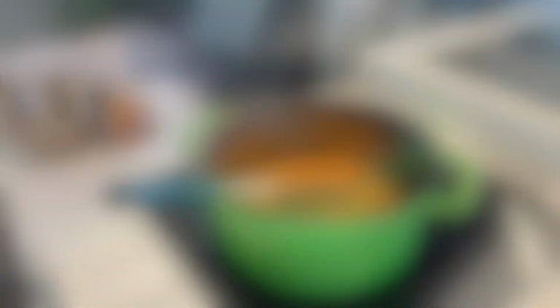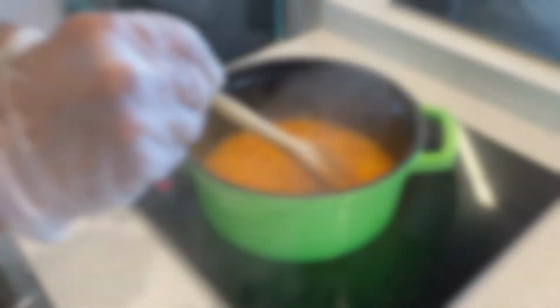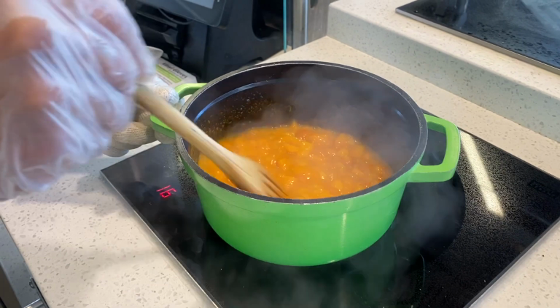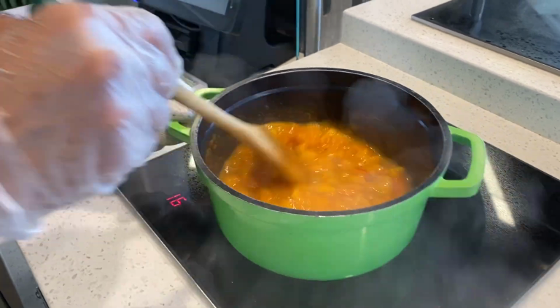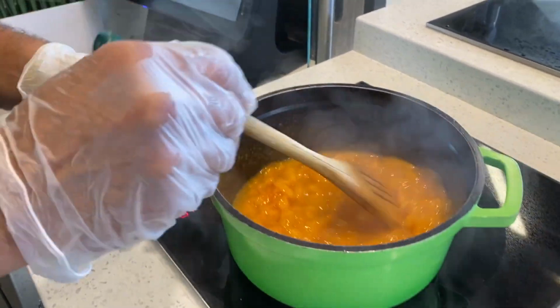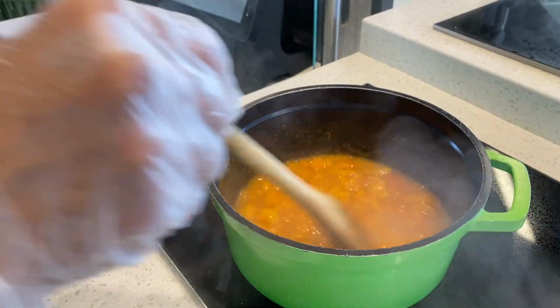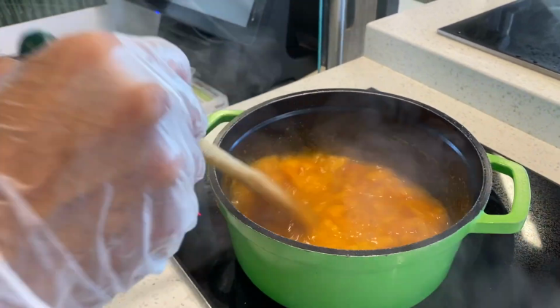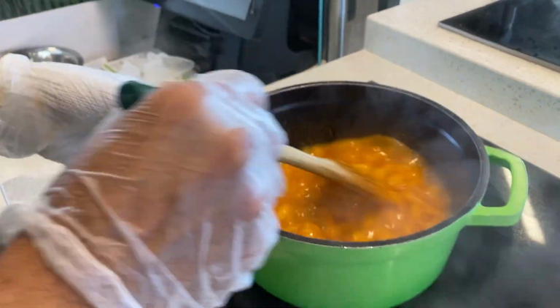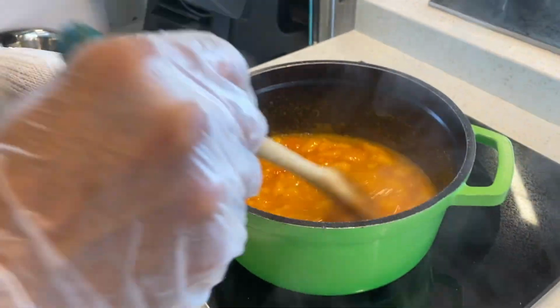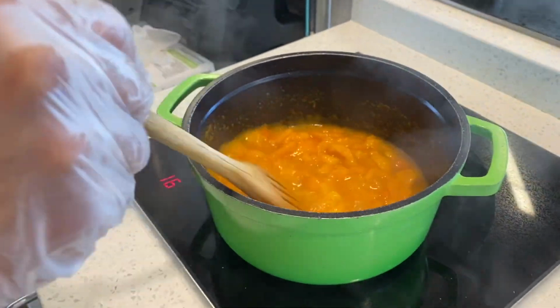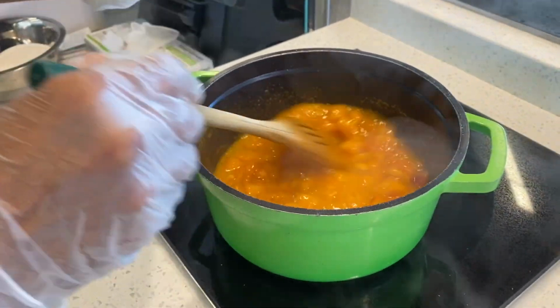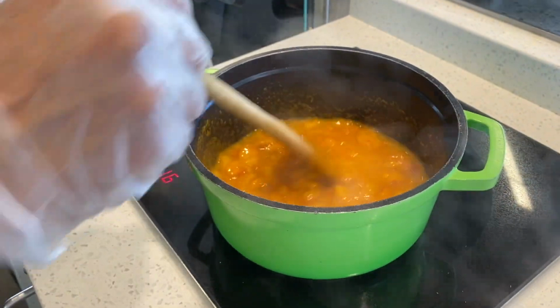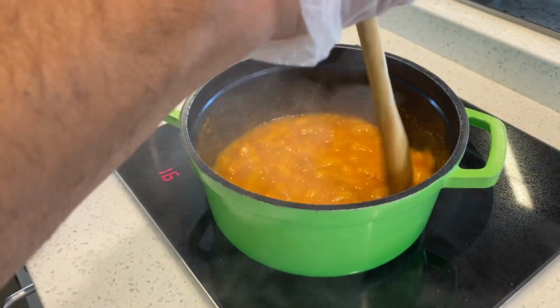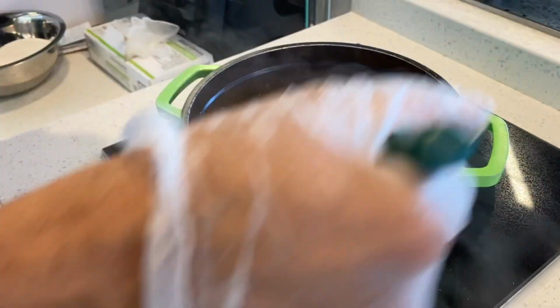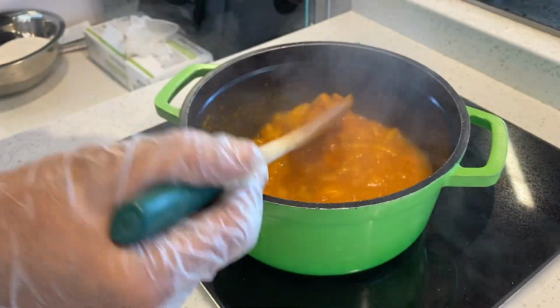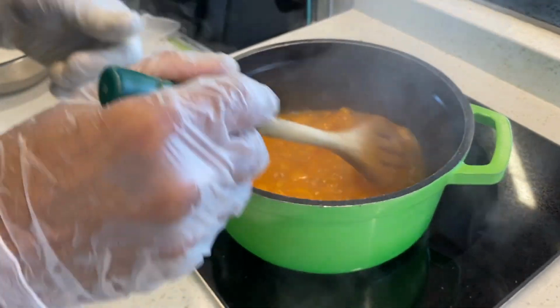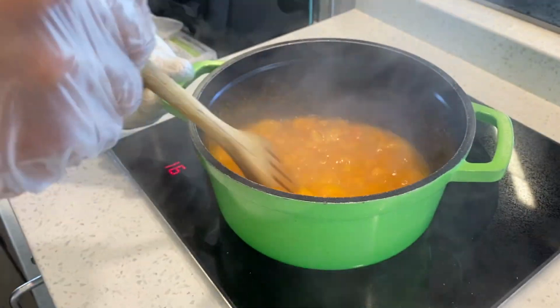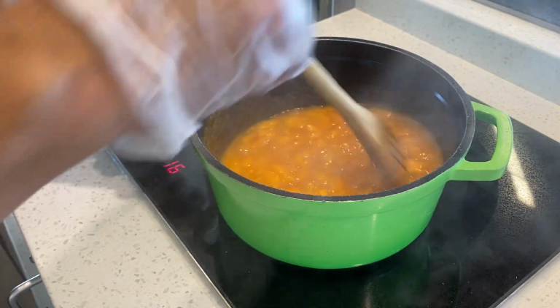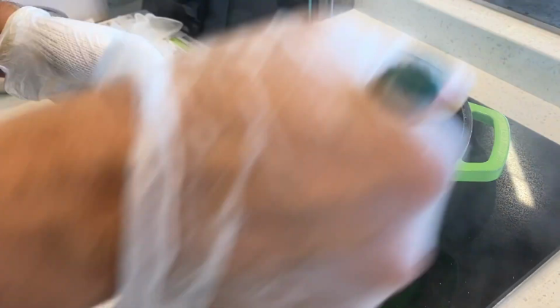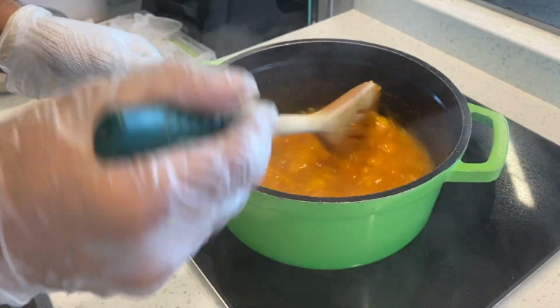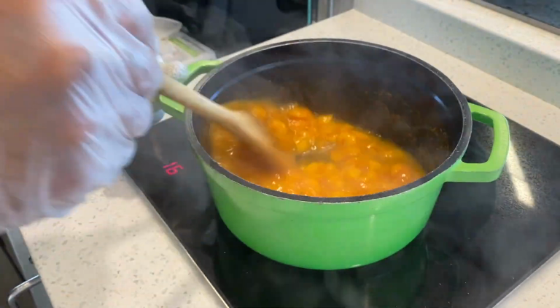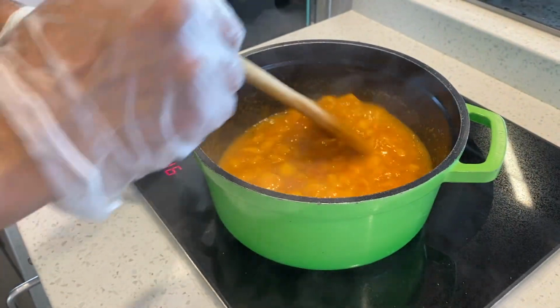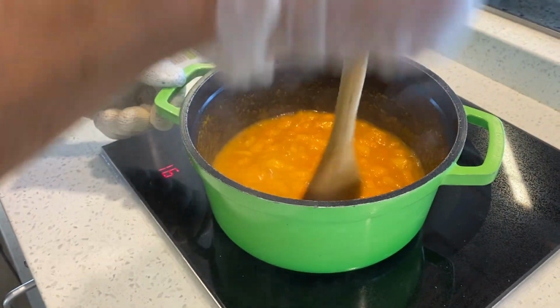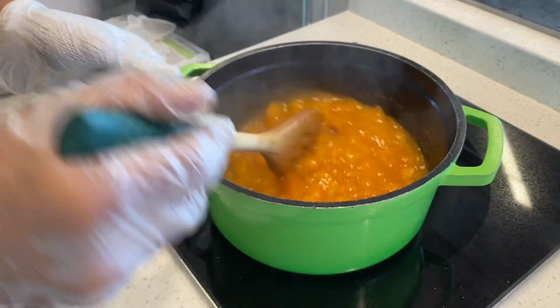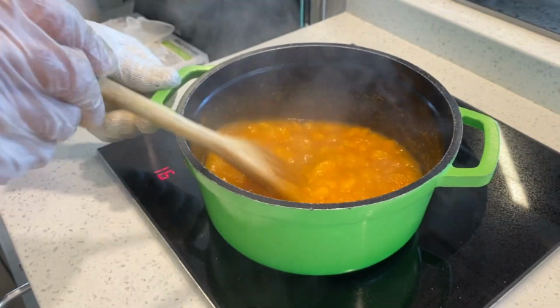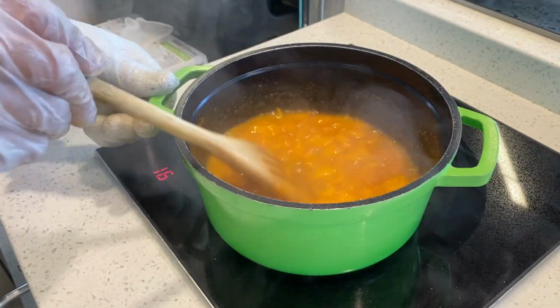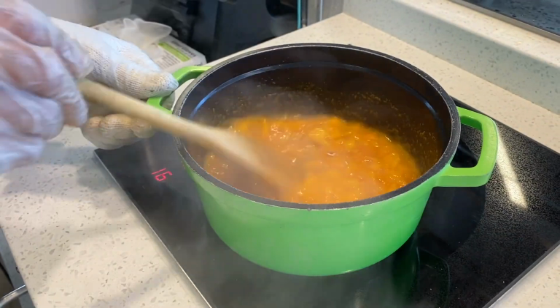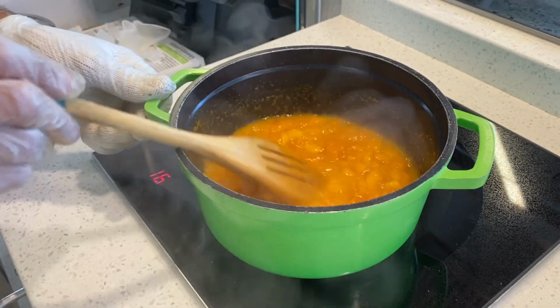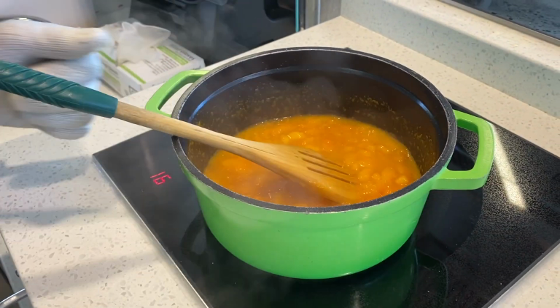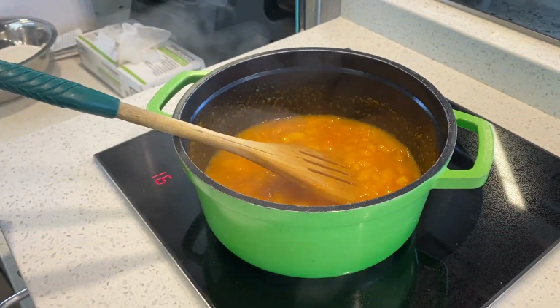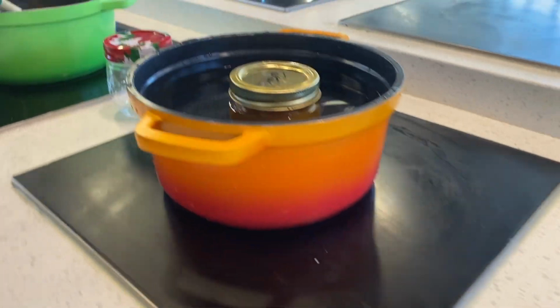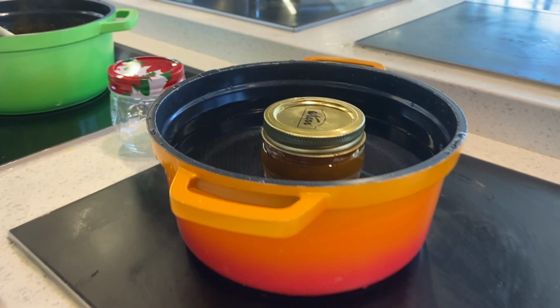As our jam tightens up, we're going to let it cool down, then go toast up some bread and spread some of this jam on it and see what we got.